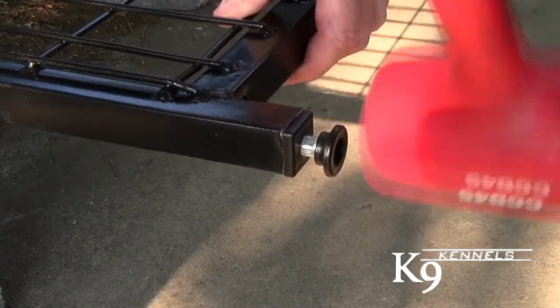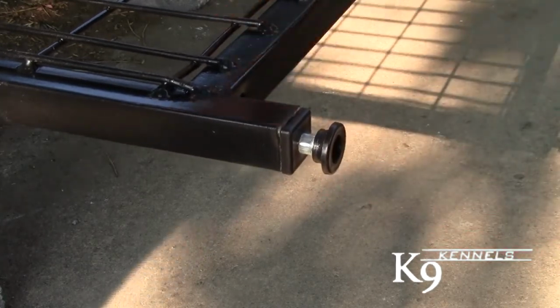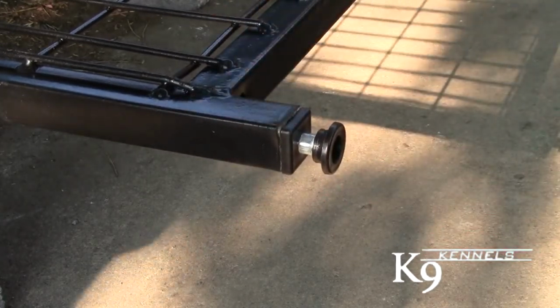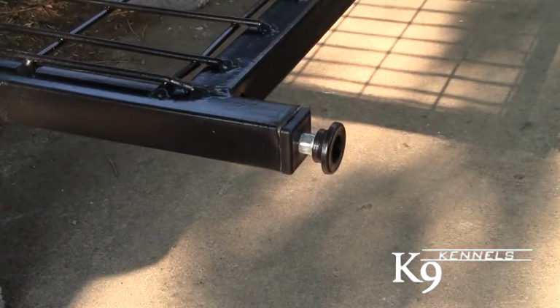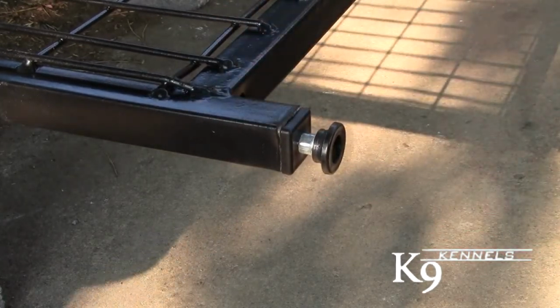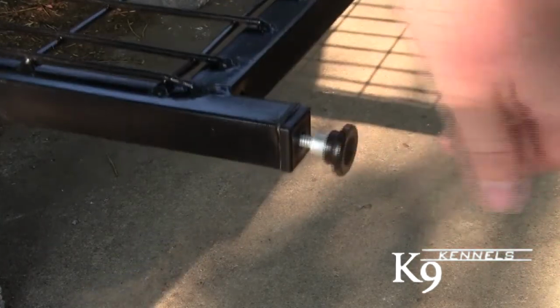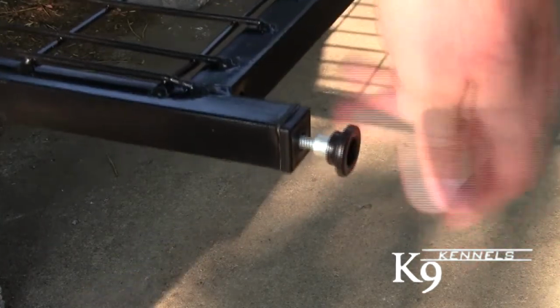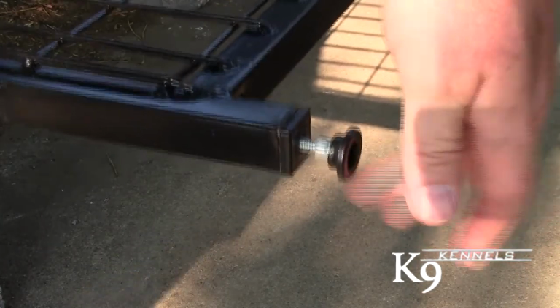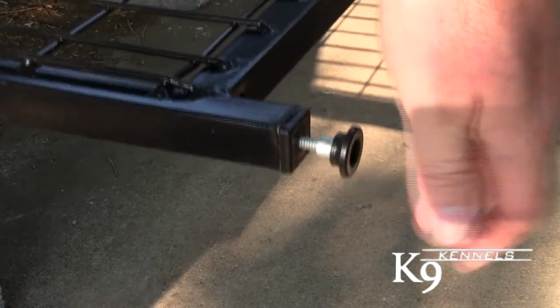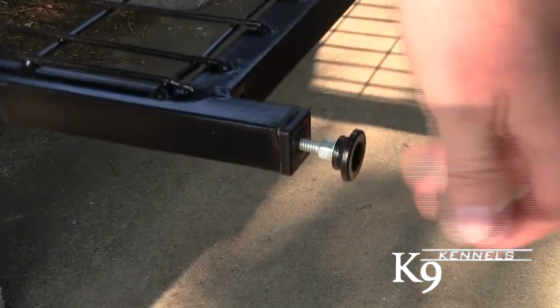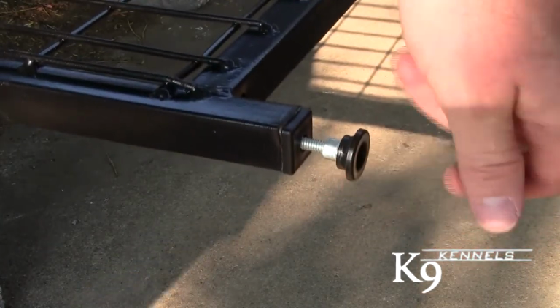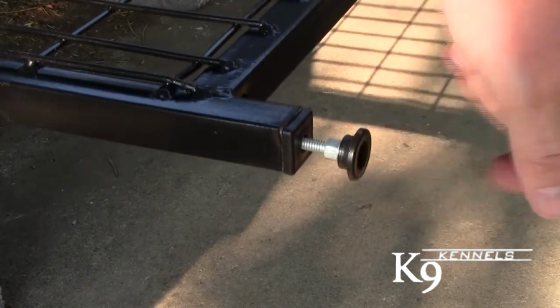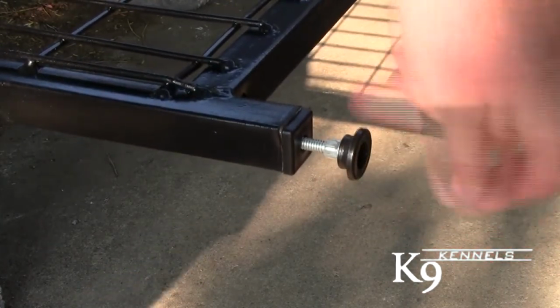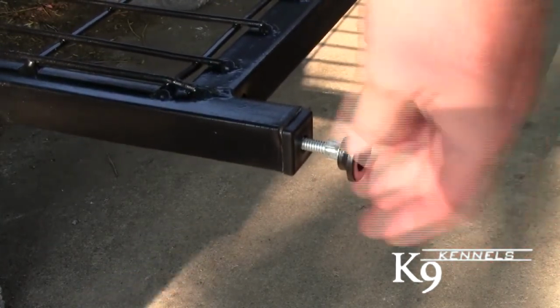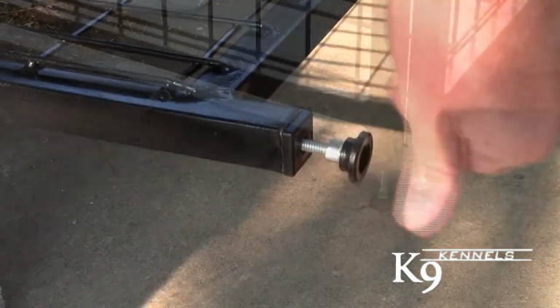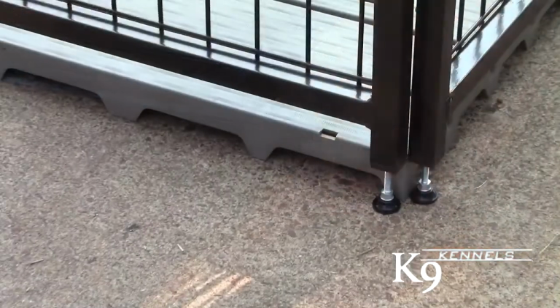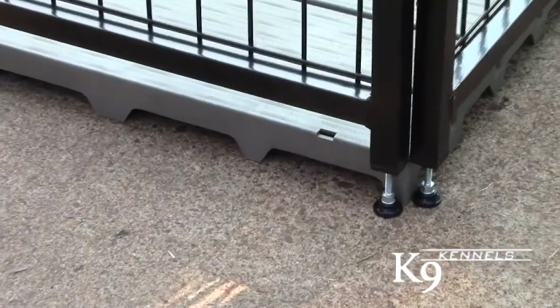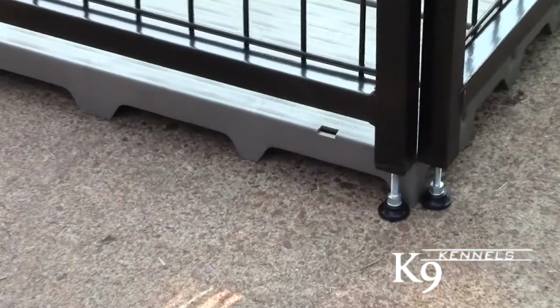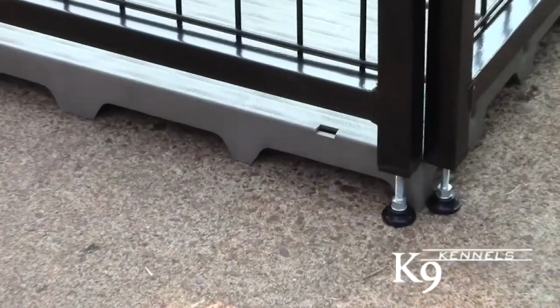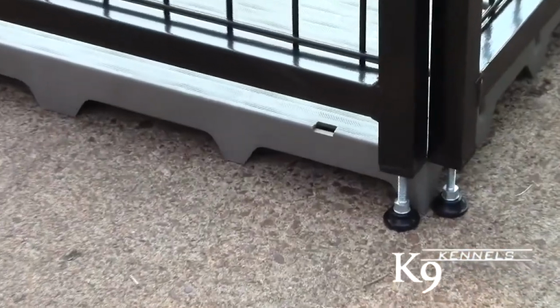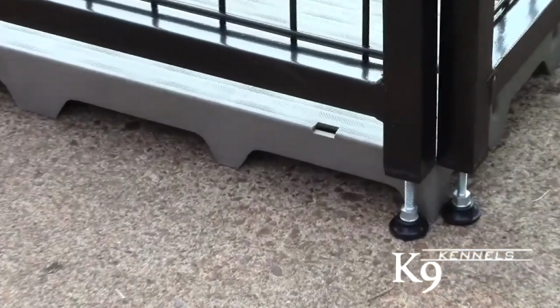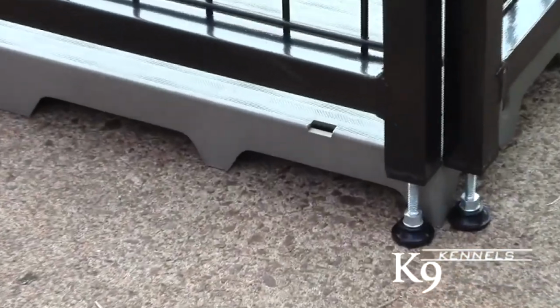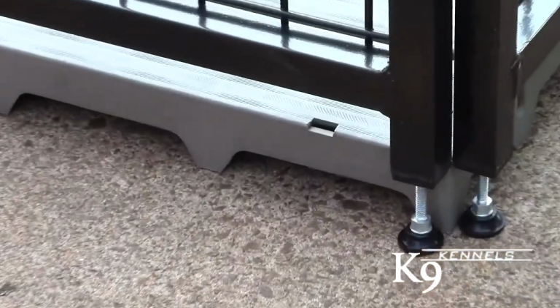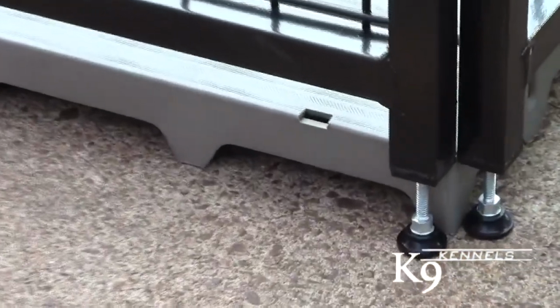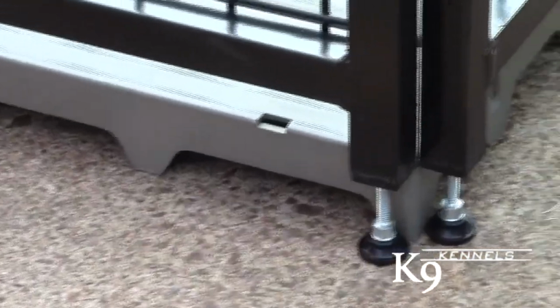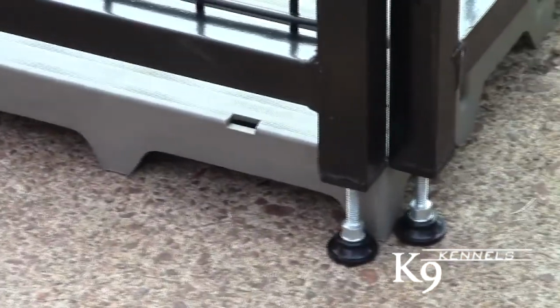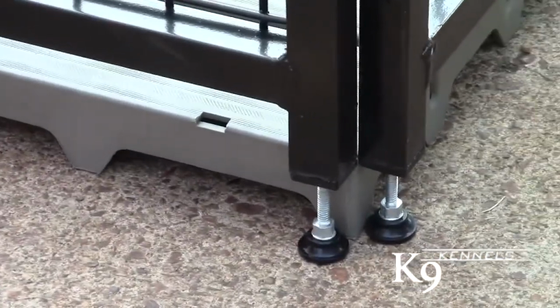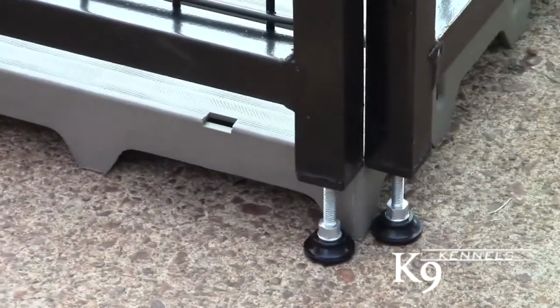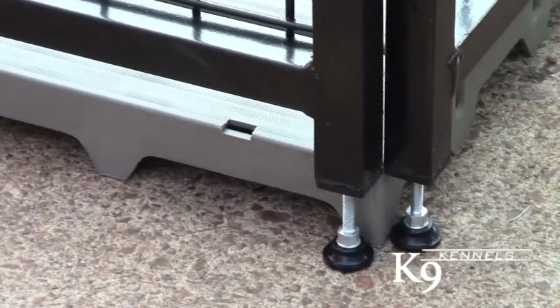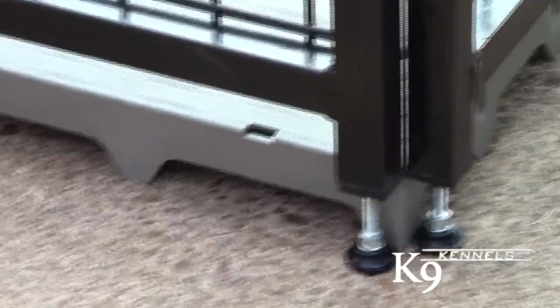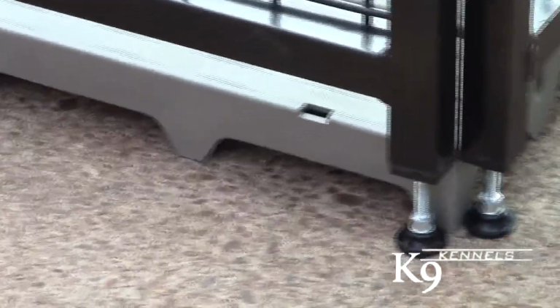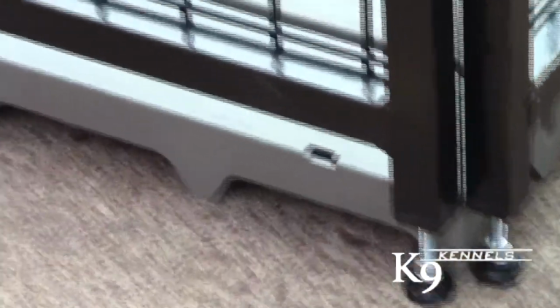Just tap them into the kennel legs and adjust as needed. Adjustable feet work great in conjunction with the raised flooring system to facilitate easy washout of the kennel.